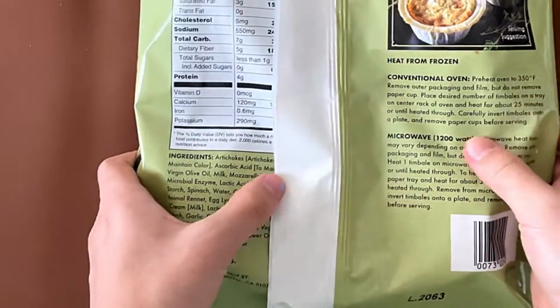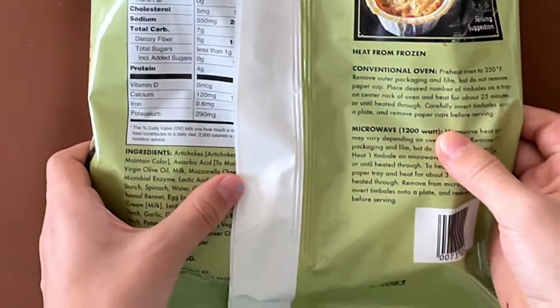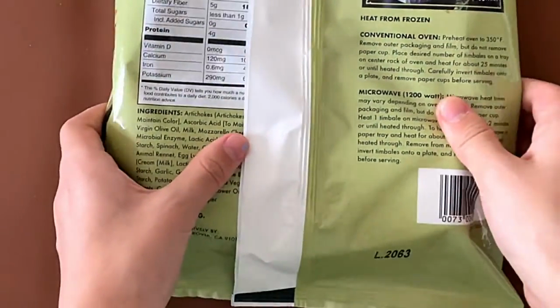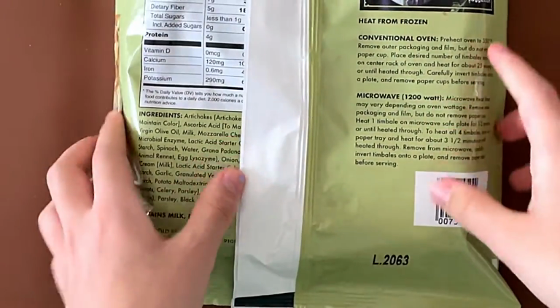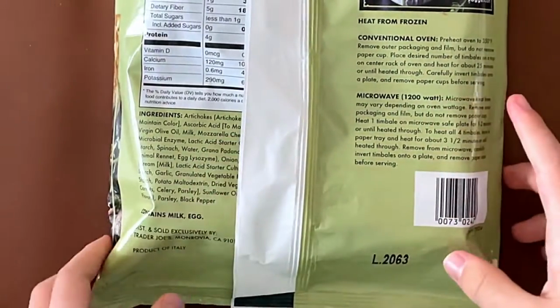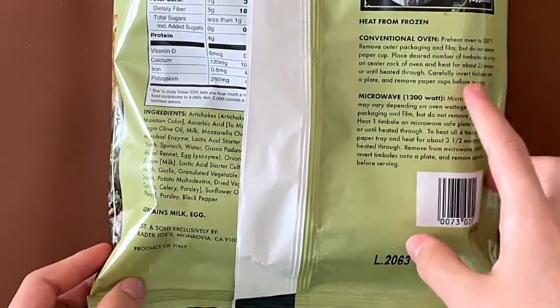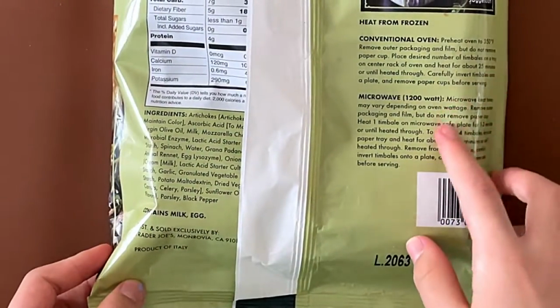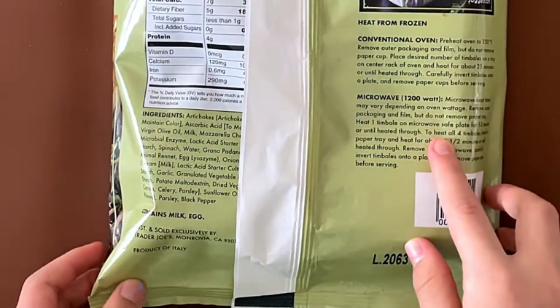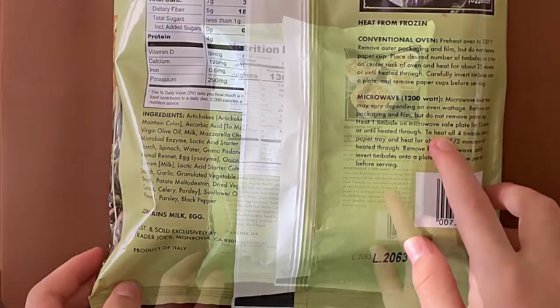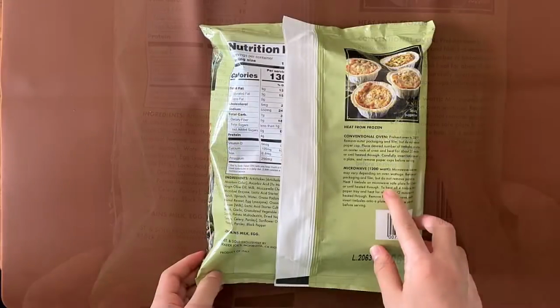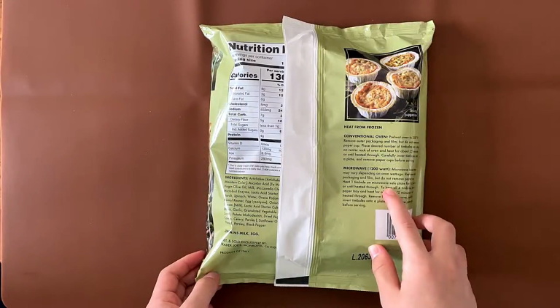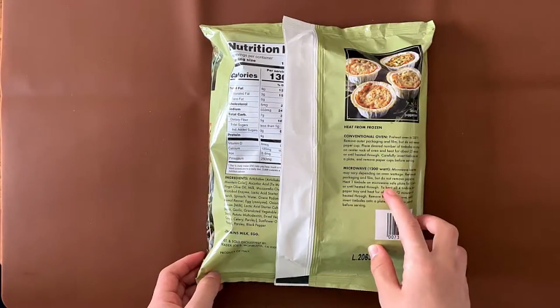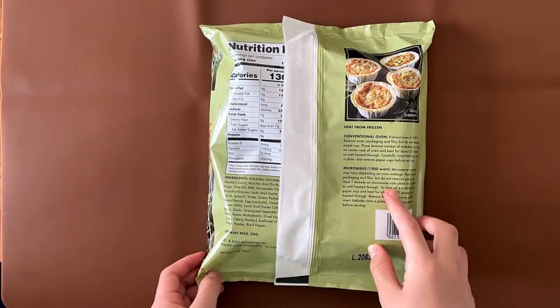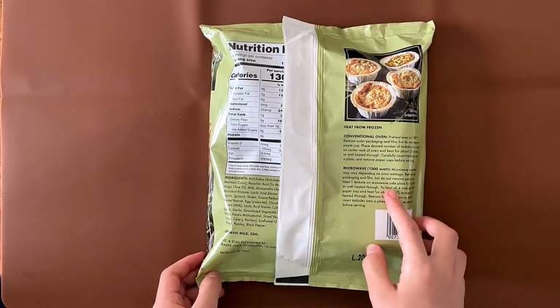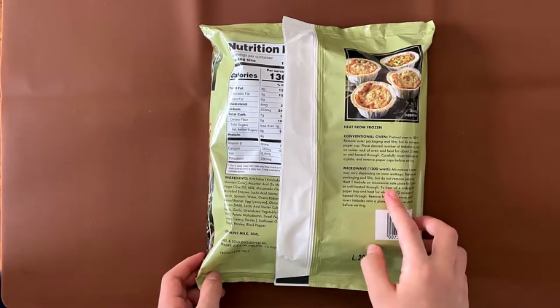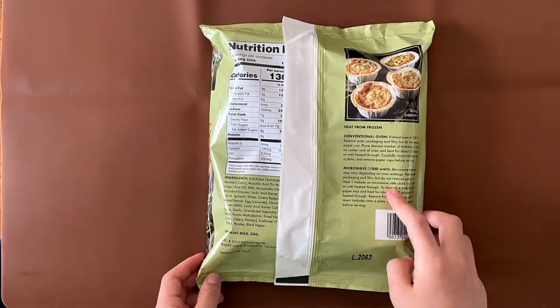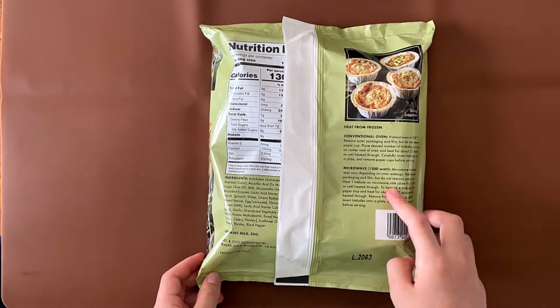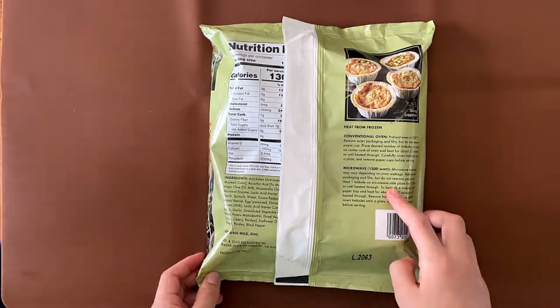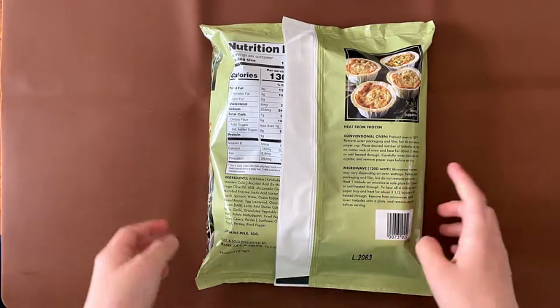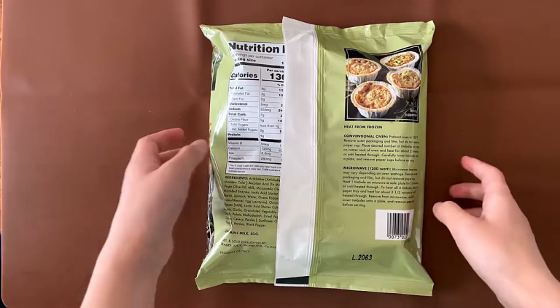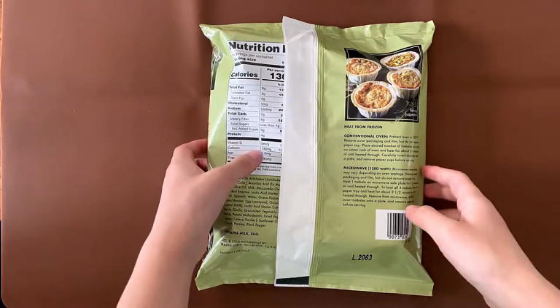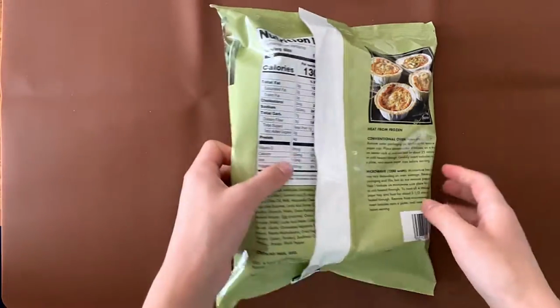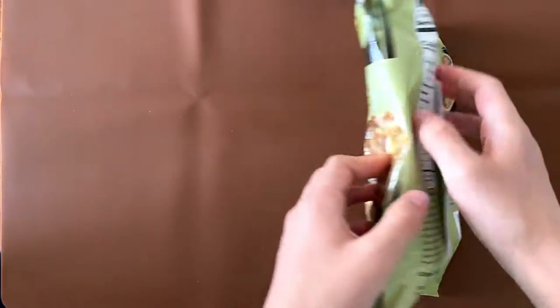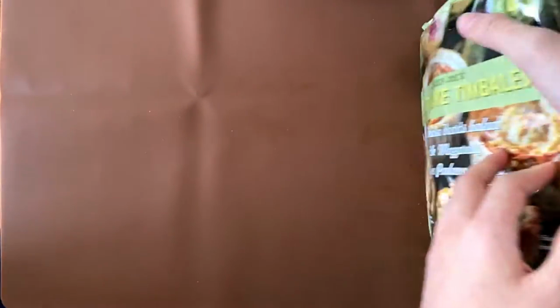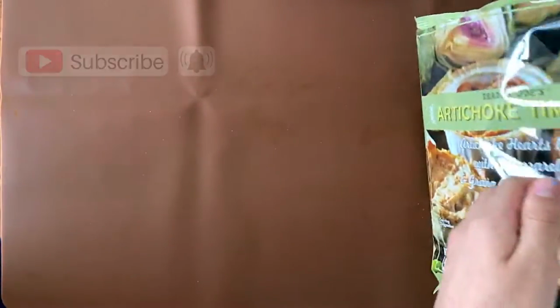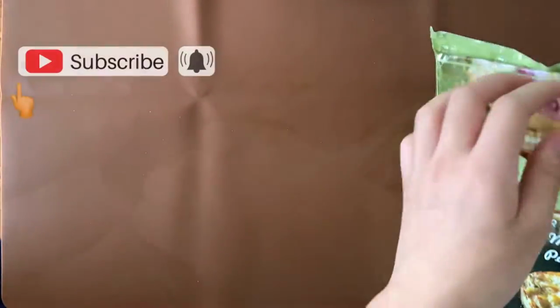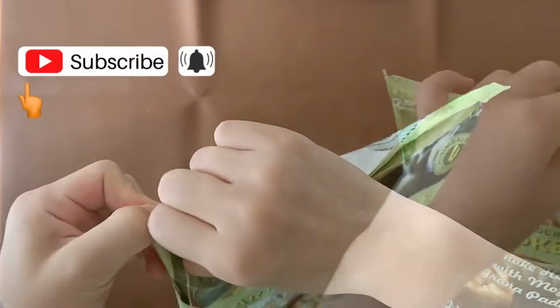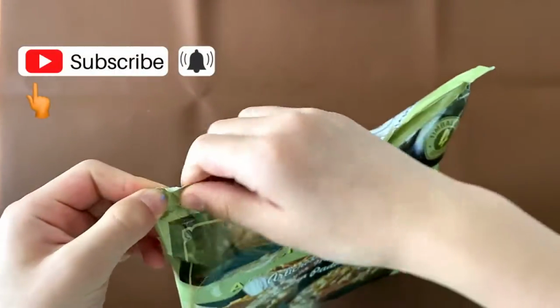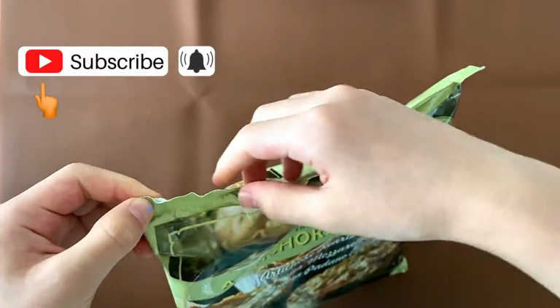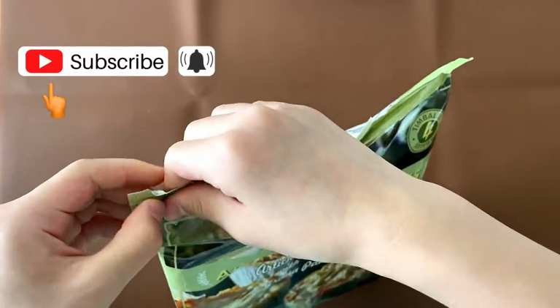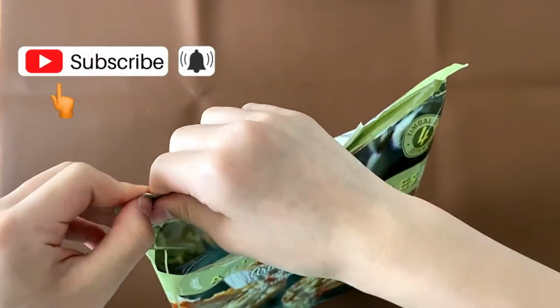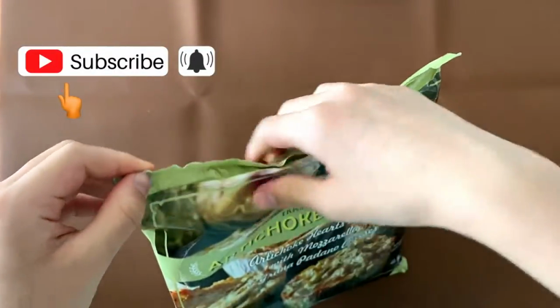He prefers his conventional oven or microwave. We're doing conventional oven — we're doing the microwave. Okay, that's interesting. There better be an opener.